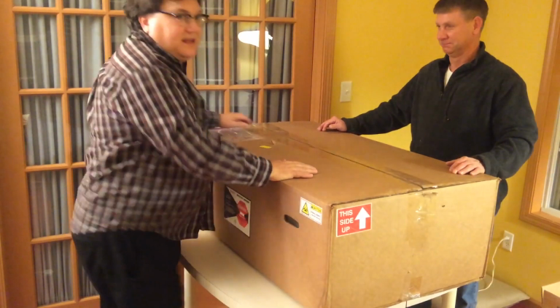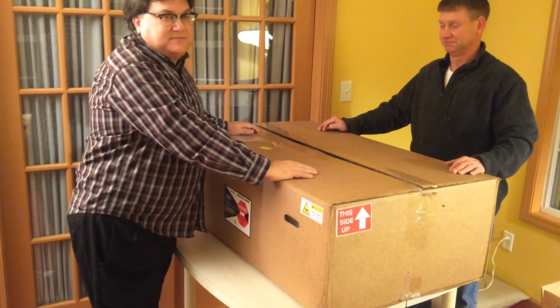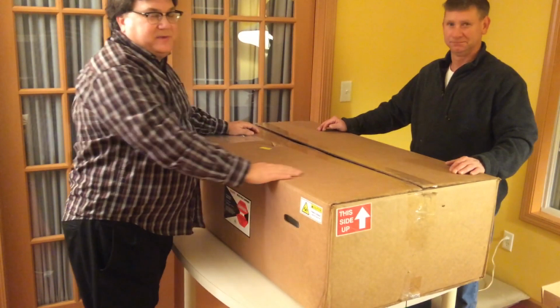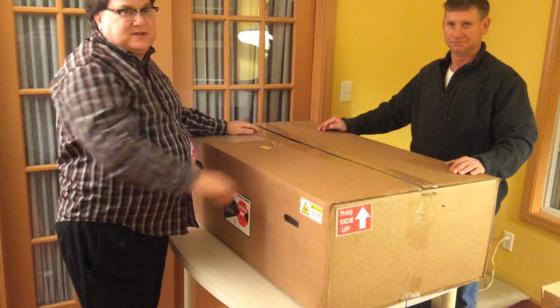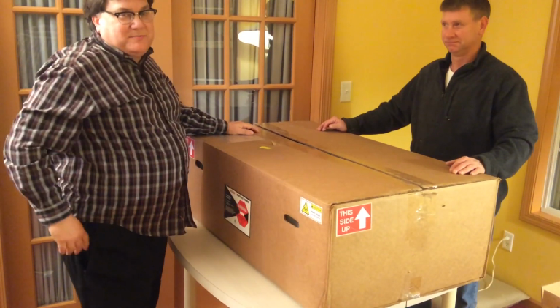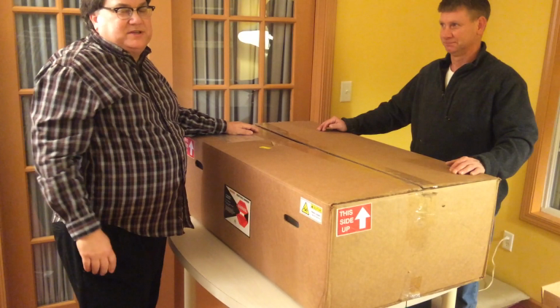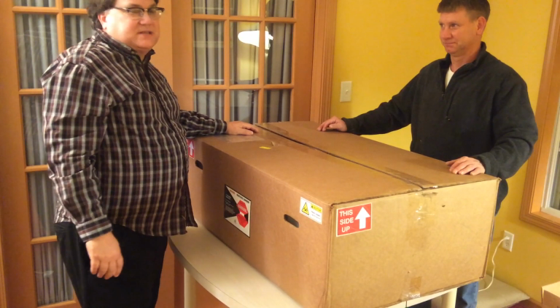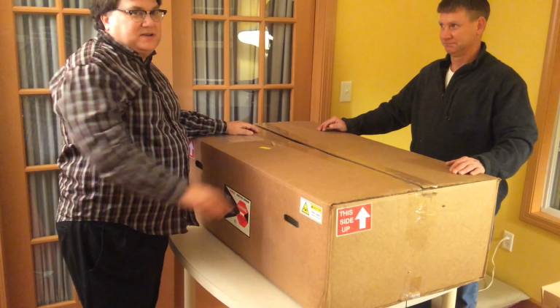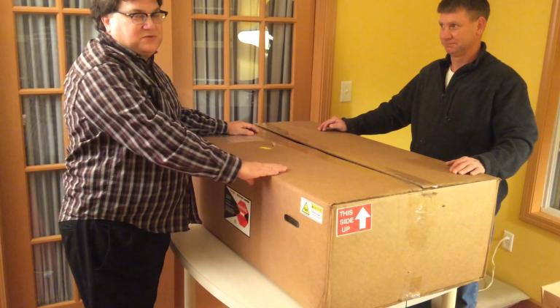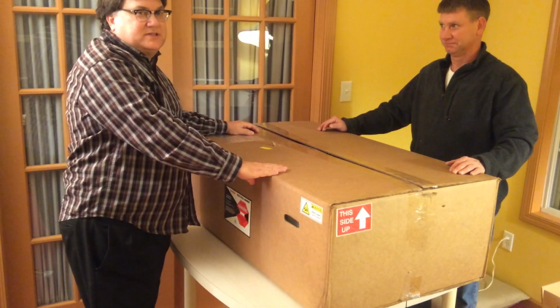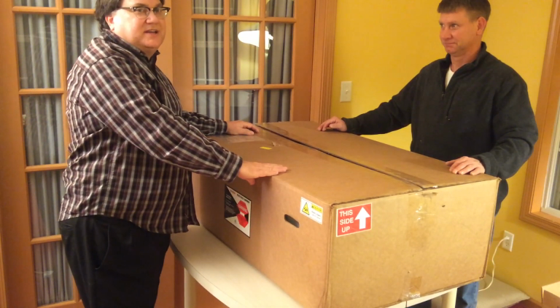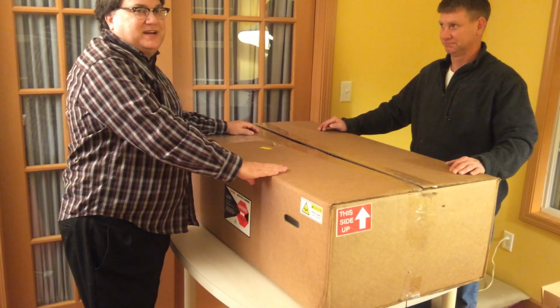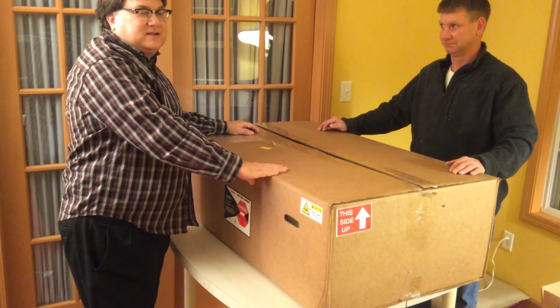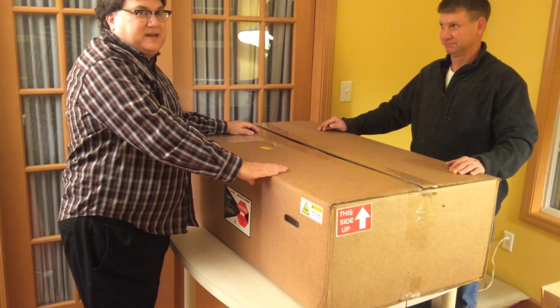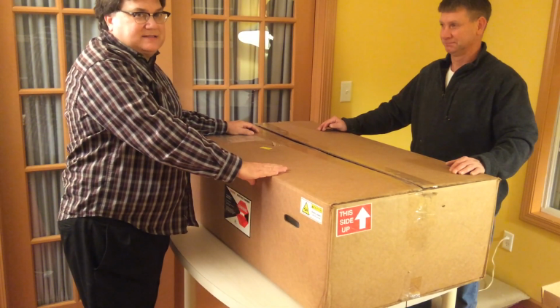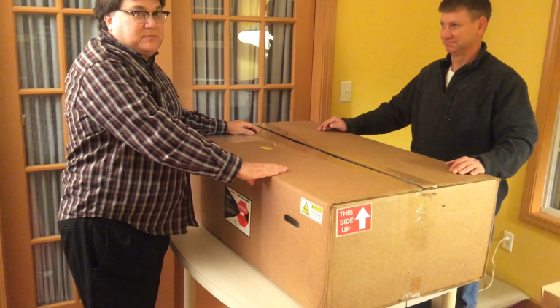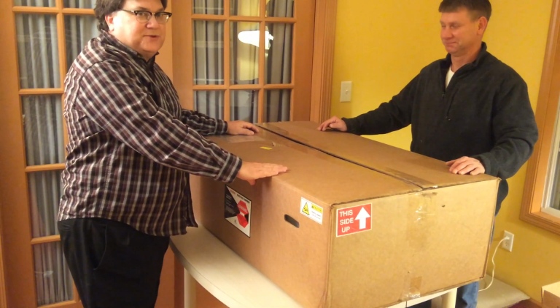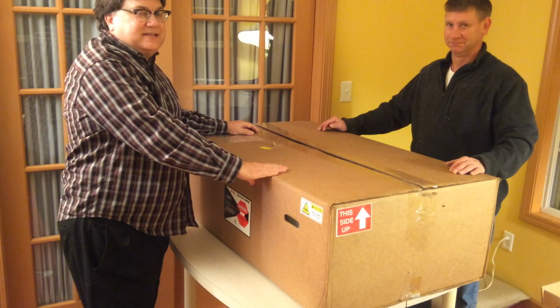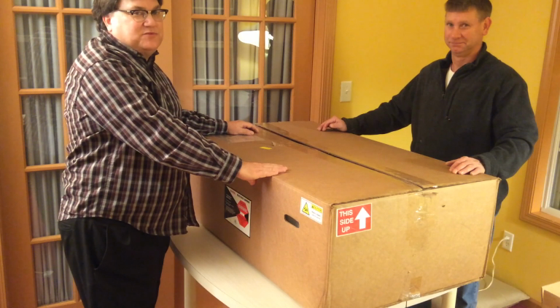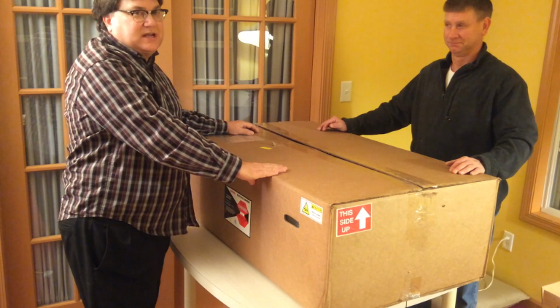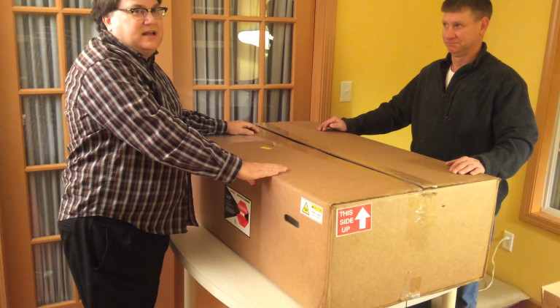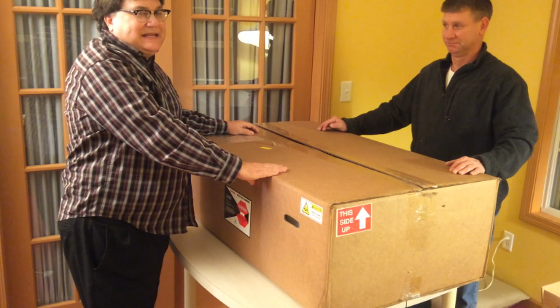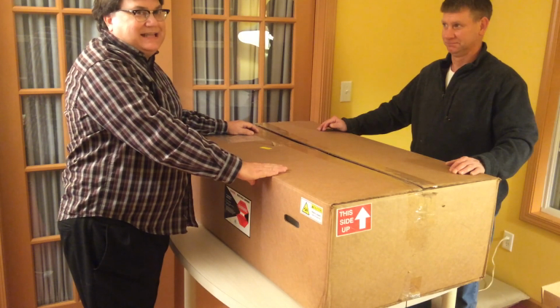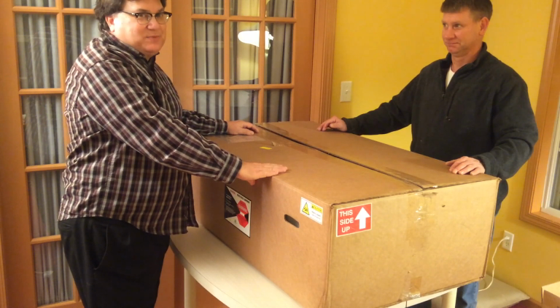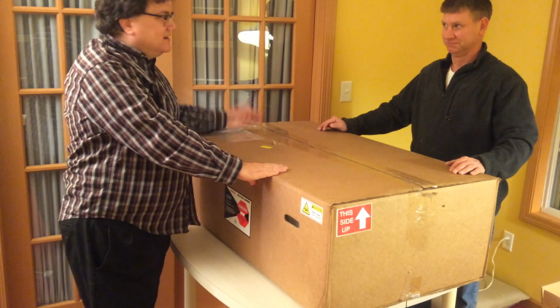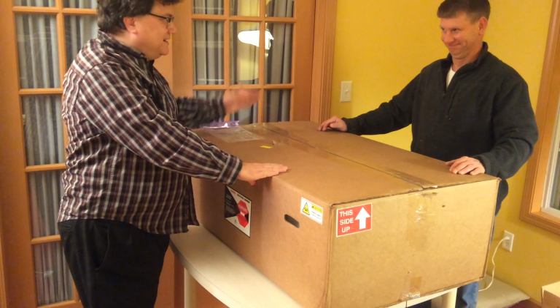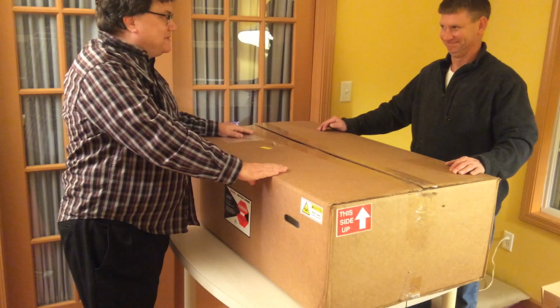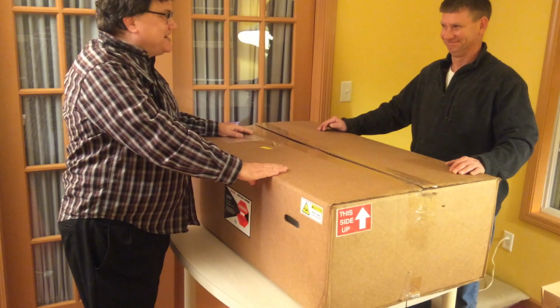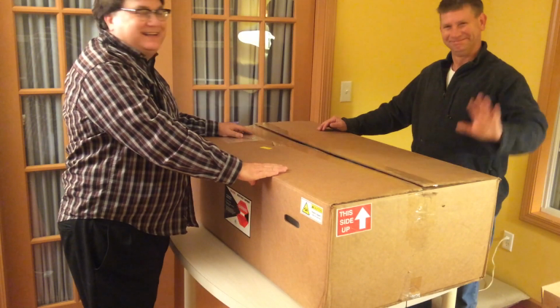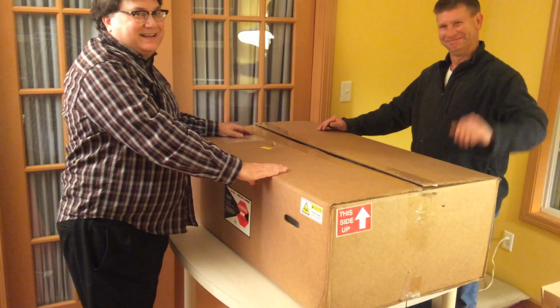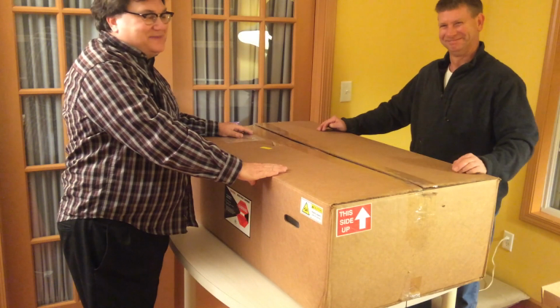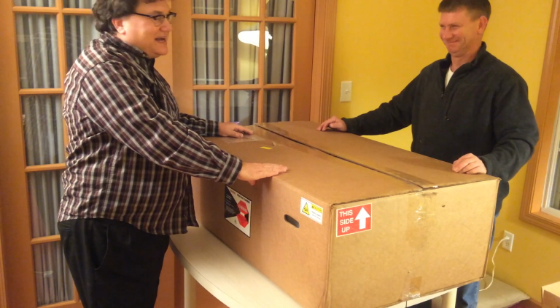Hey, it's Mary McCarrowitz, Marmac 3261 on the Glowforge community. Welcome to the unboxing of our pre-release Glowforge 3D laser printer. Here's my buddy John, gonna help me unbox.